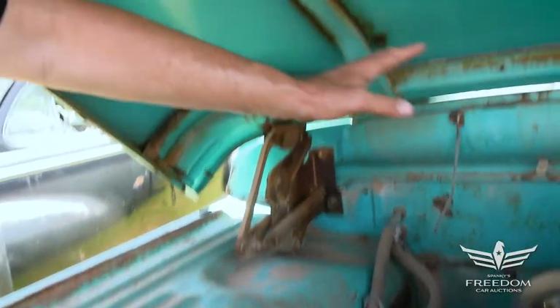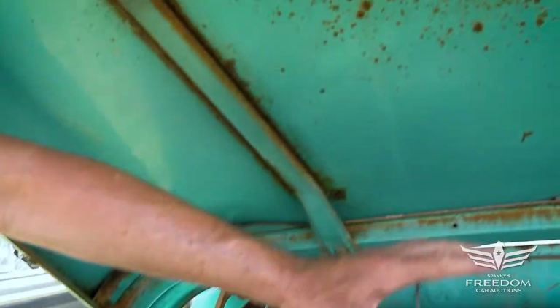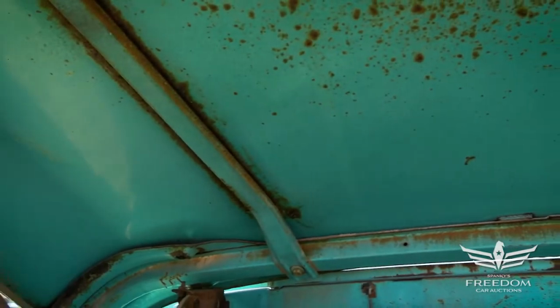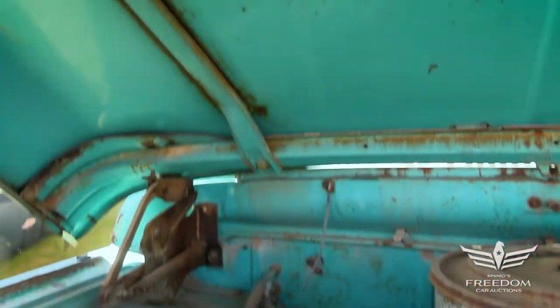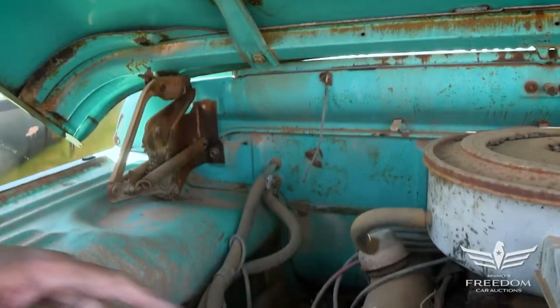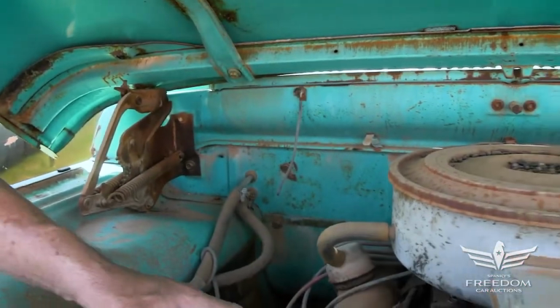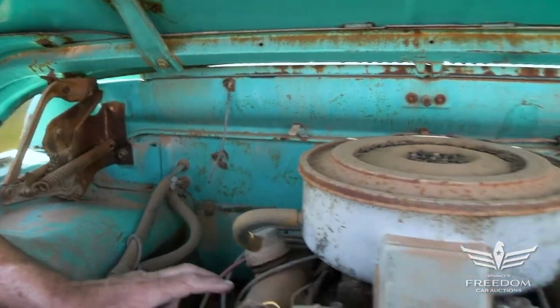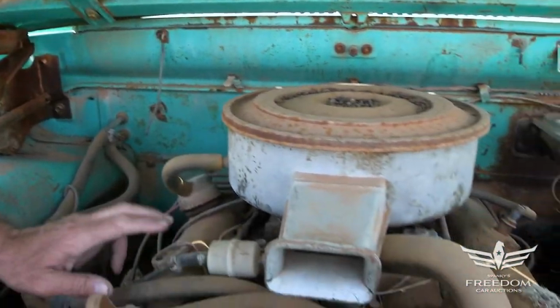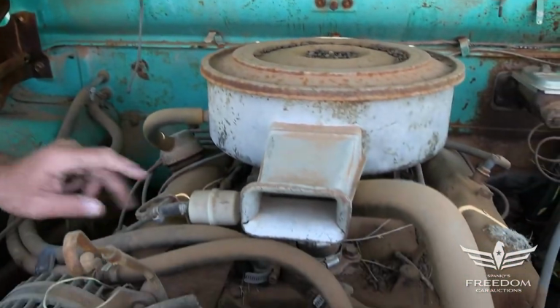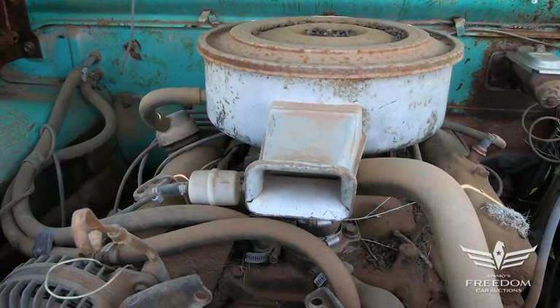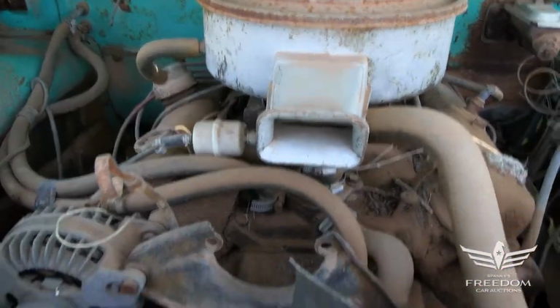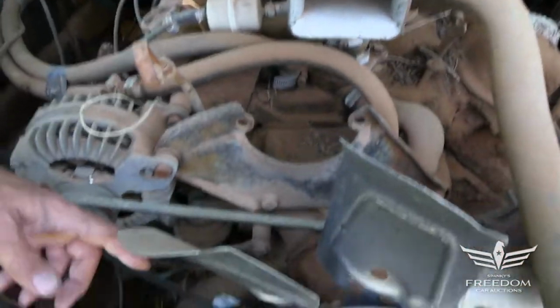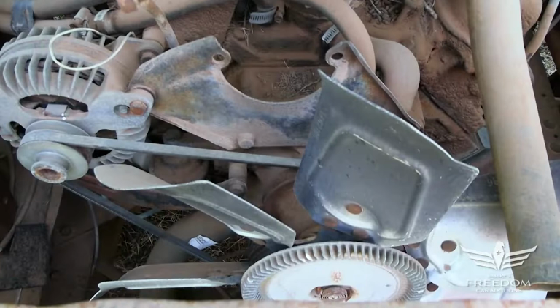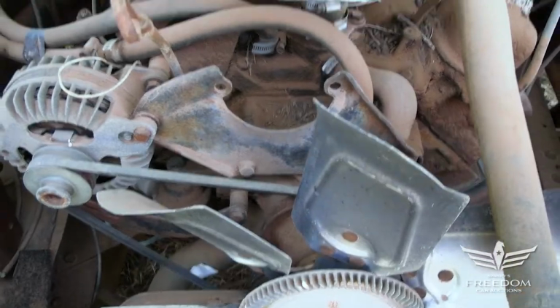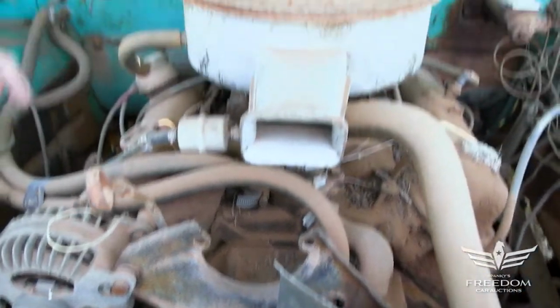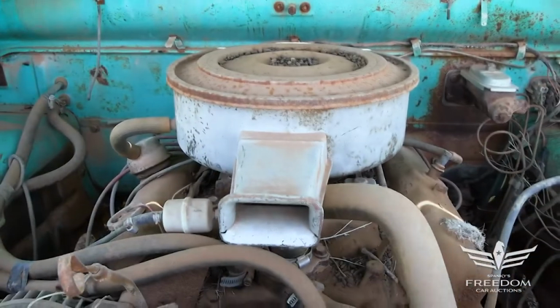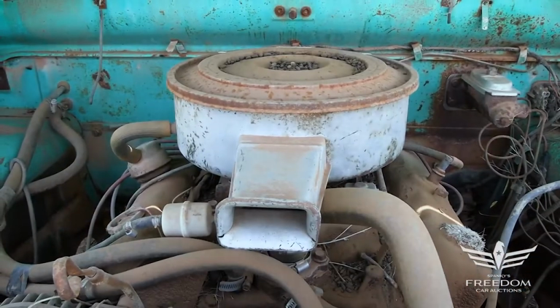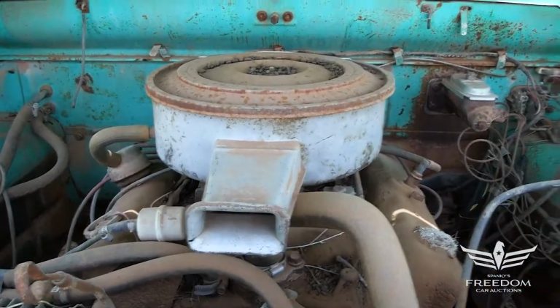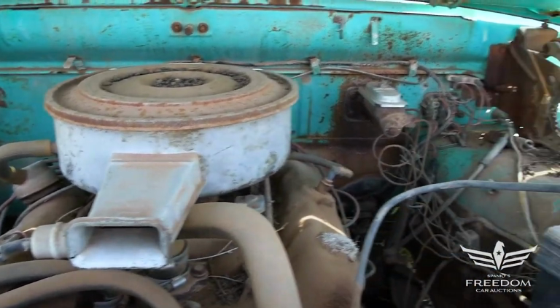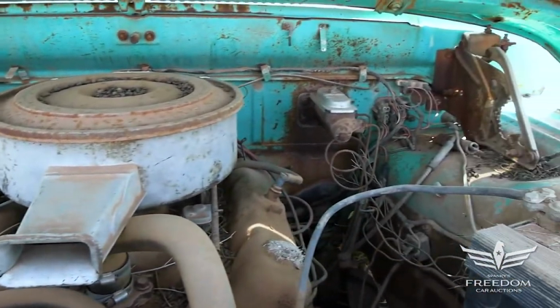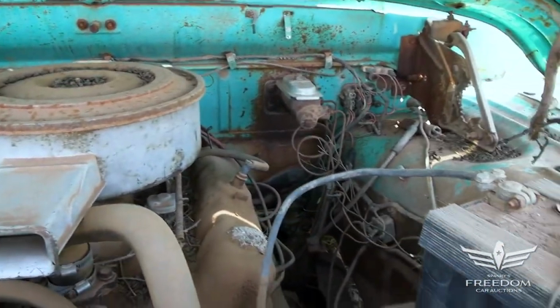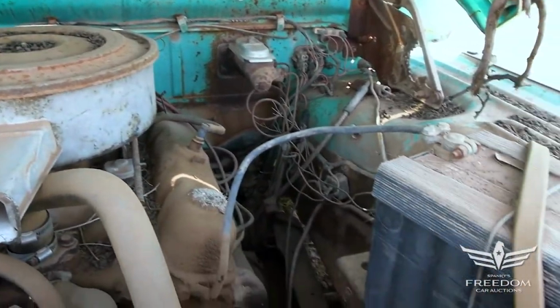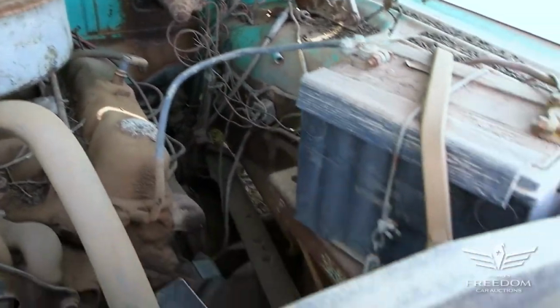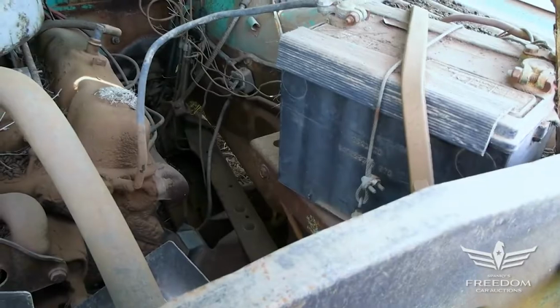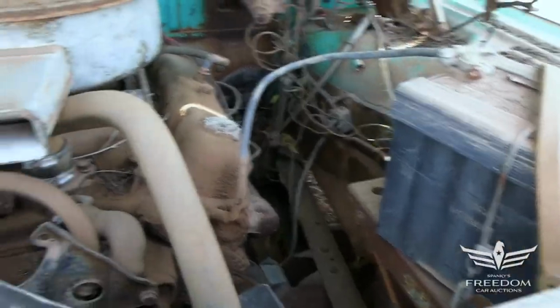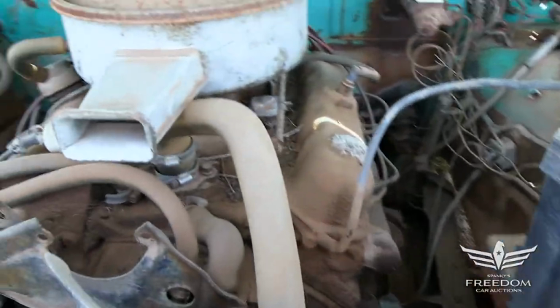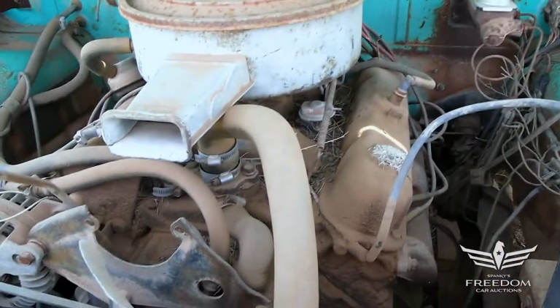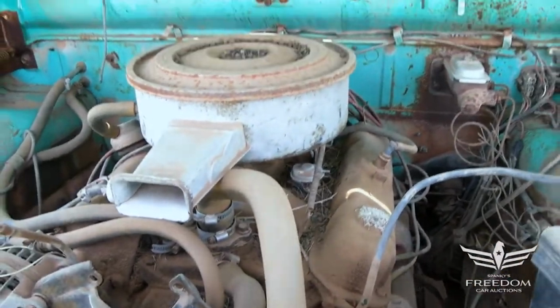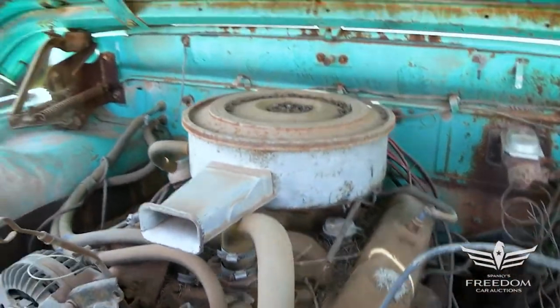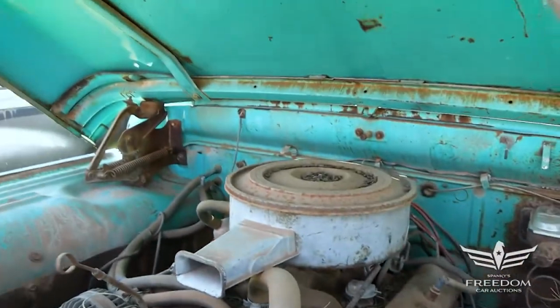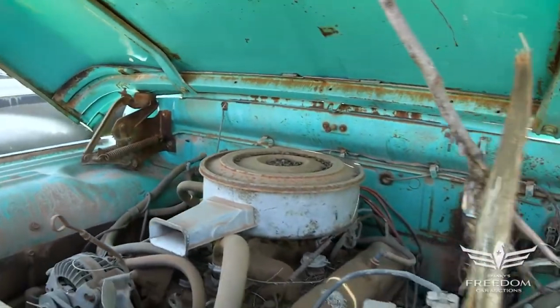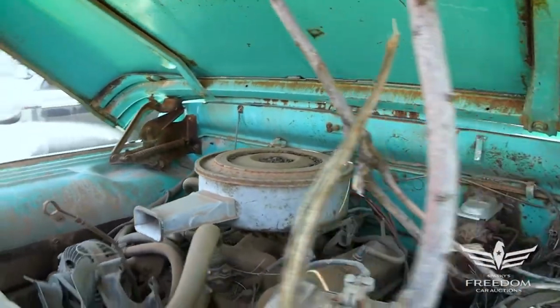The firewall looks fantastic. This is a 360, I believe, with the external balance harmonic. A 360 two-barrel is in place — it was probably born a 318 truck. But what we're buying here, of course, is the solid frame and cab and bed, which are all very nice.